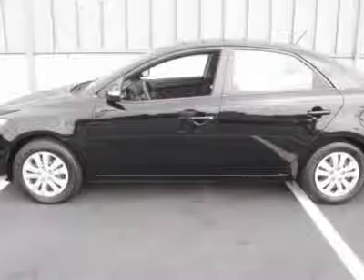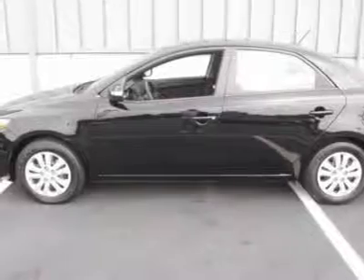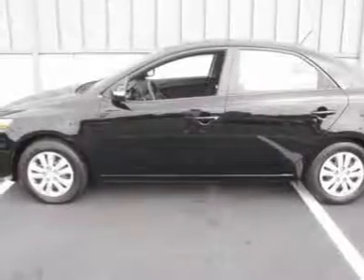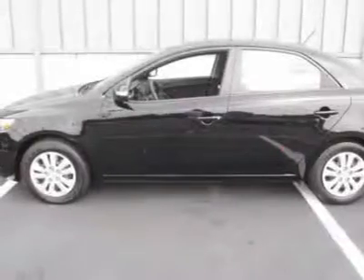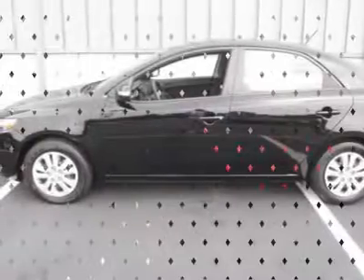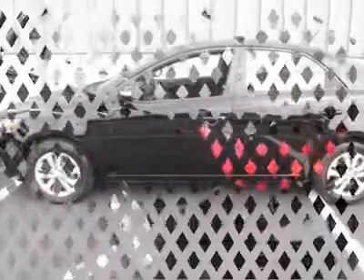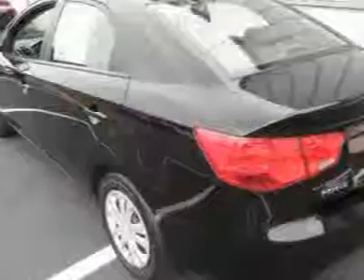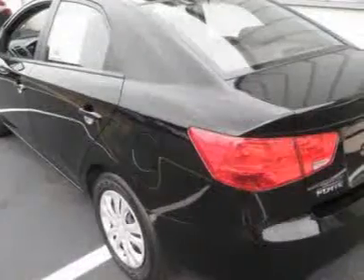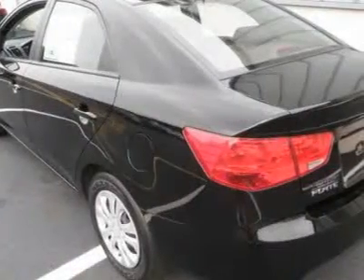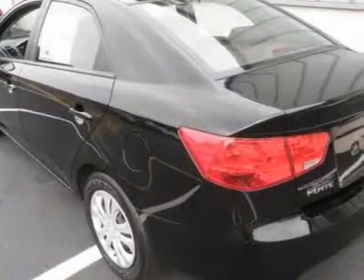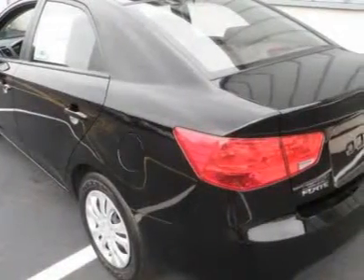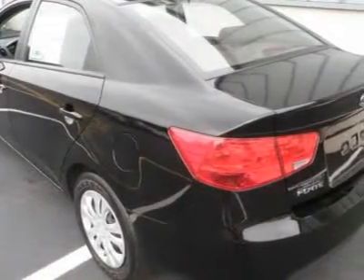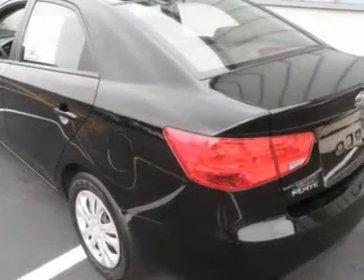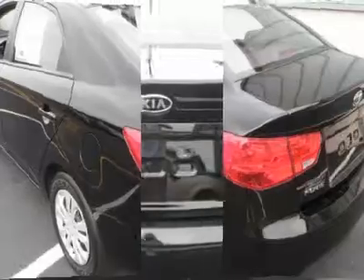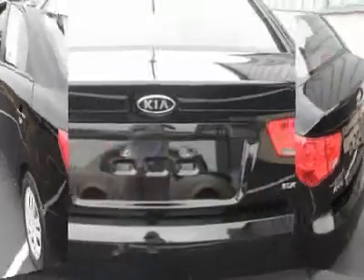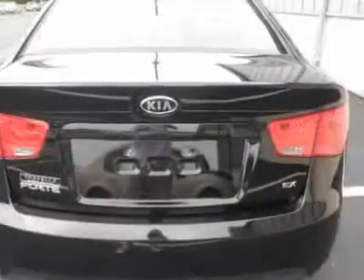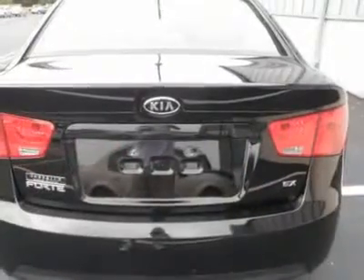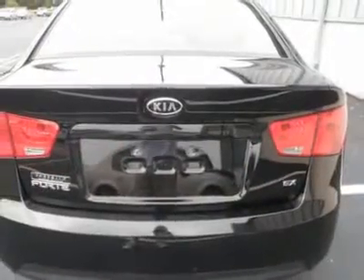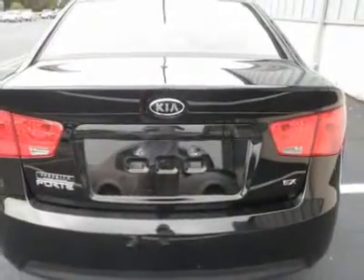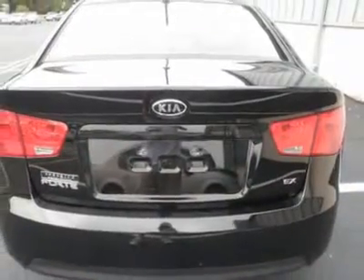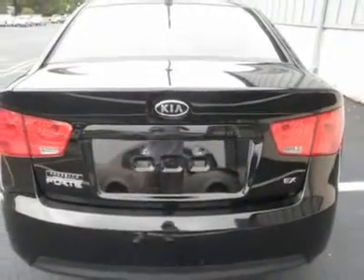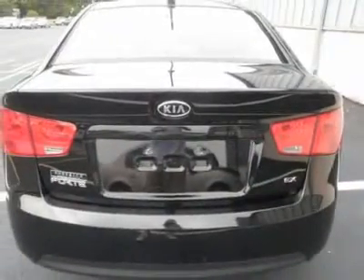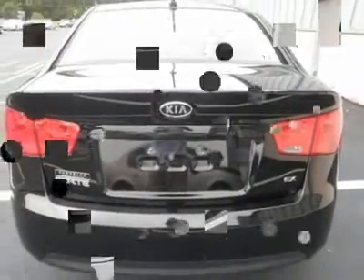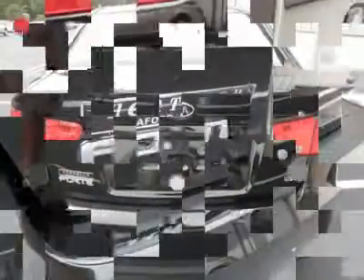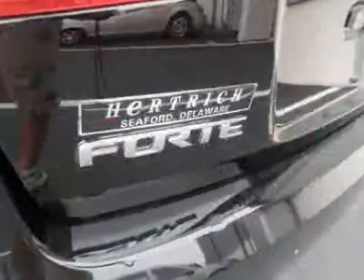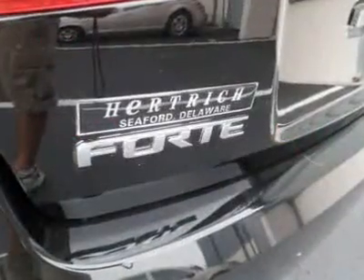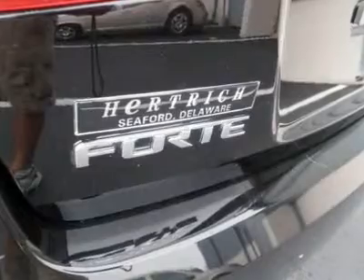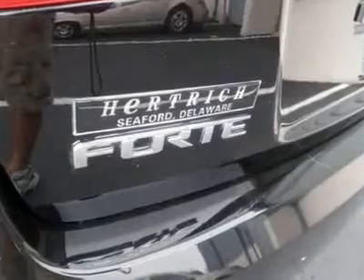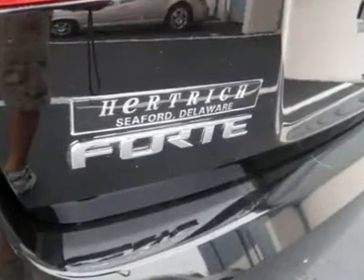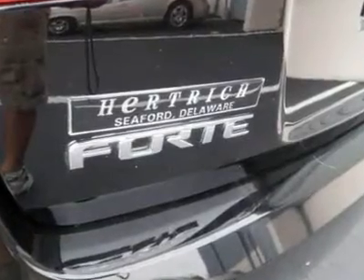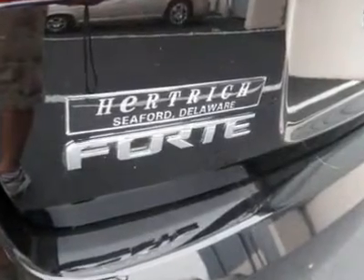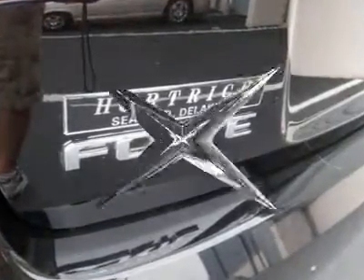Auto on headlights, auto off headlights, heated mirrors, power driver mirror, power passenger mirror, heated exterior driver mirror, heated exterior passenger mirror, and integrated turn signal mirrors.